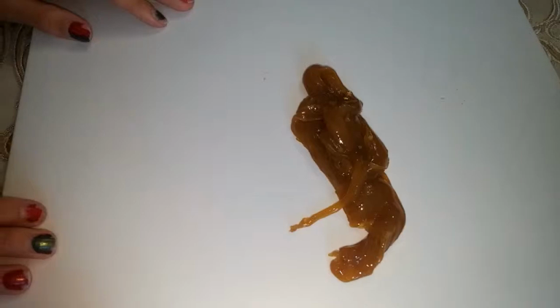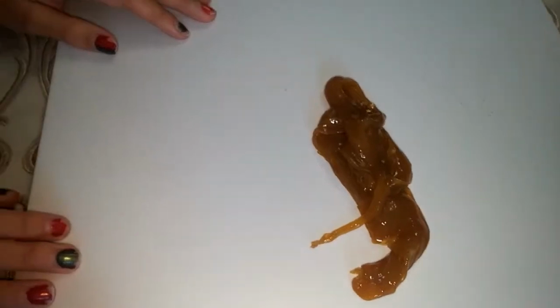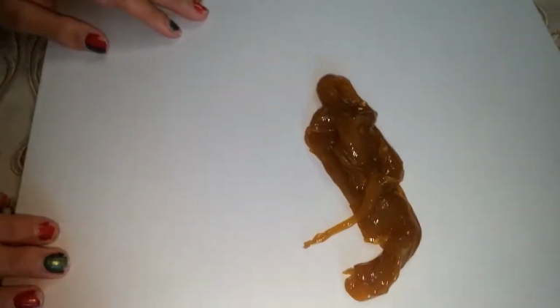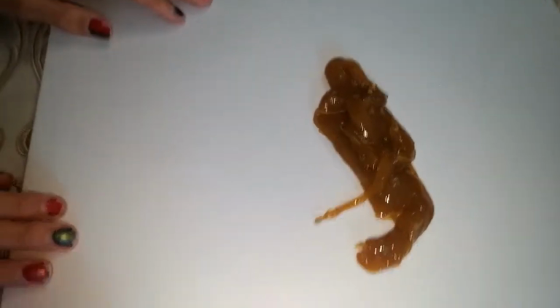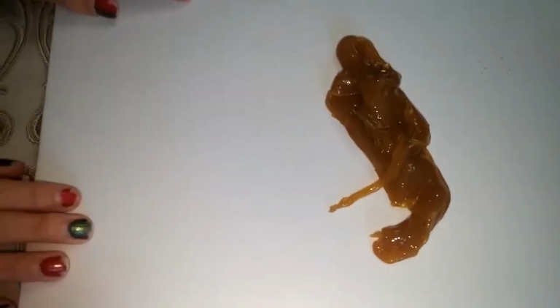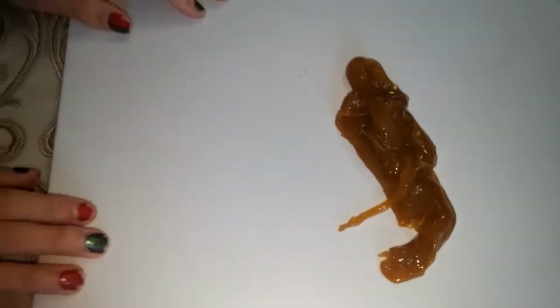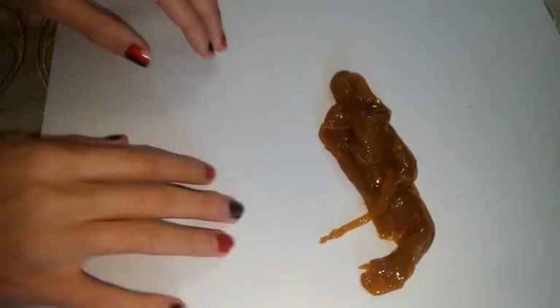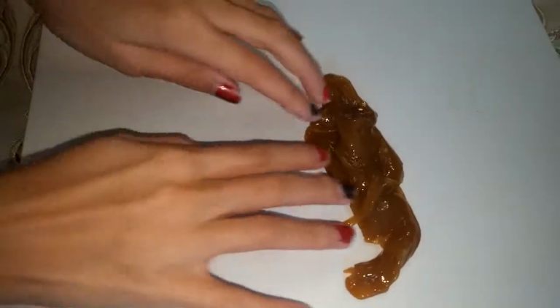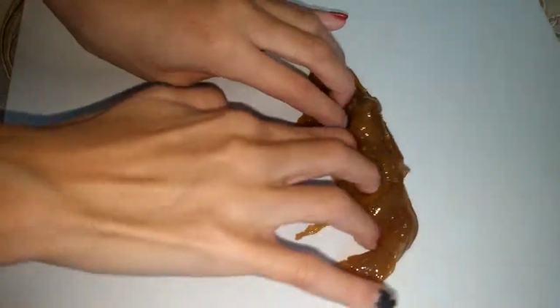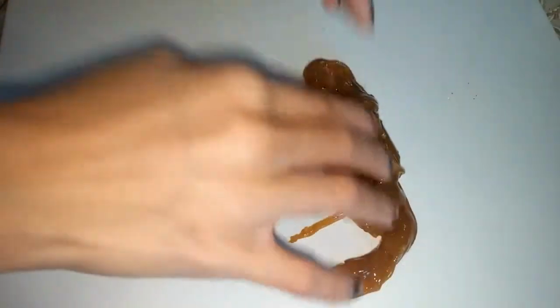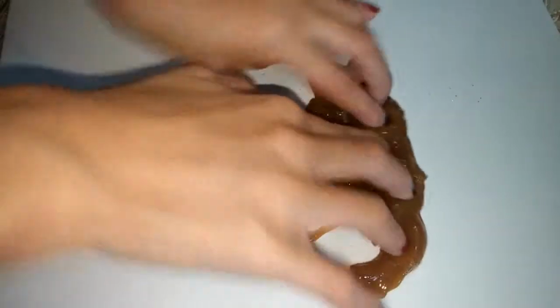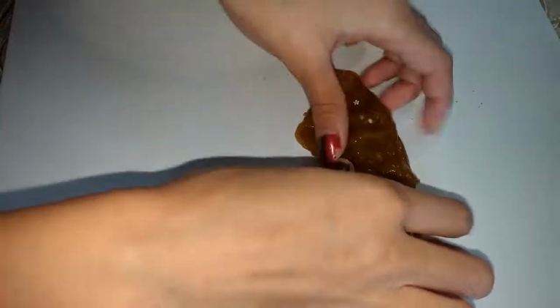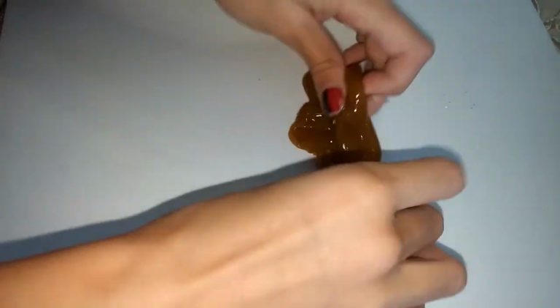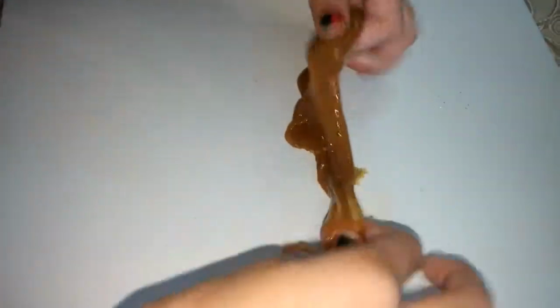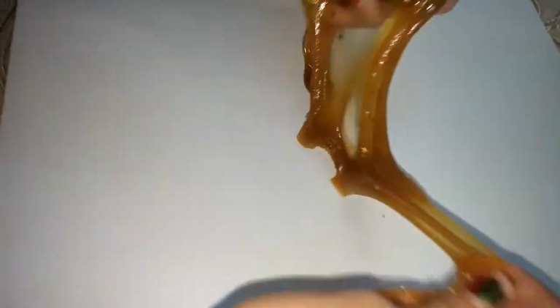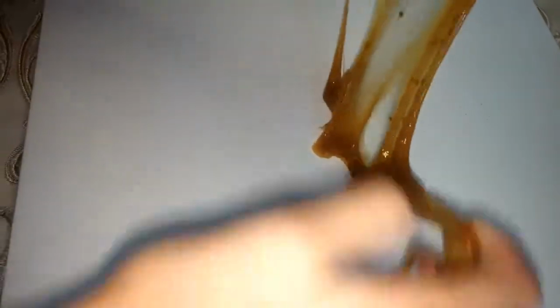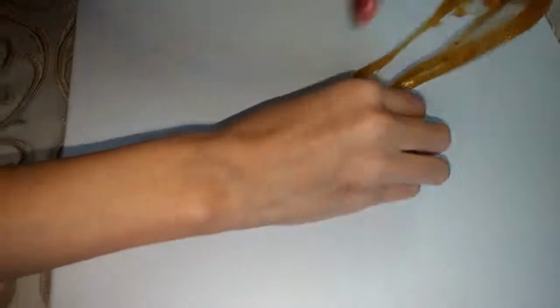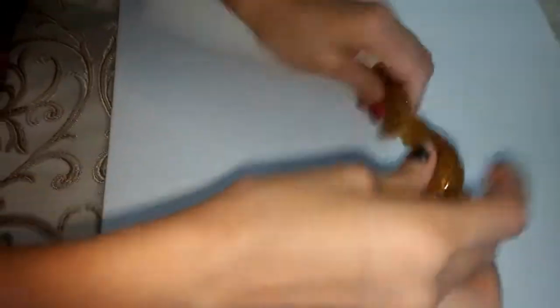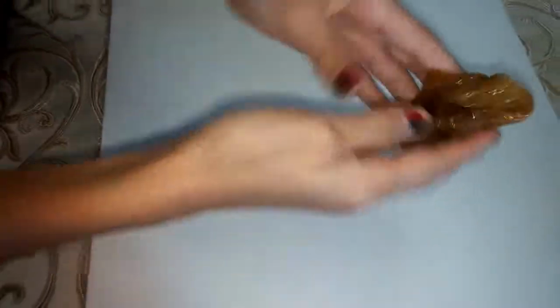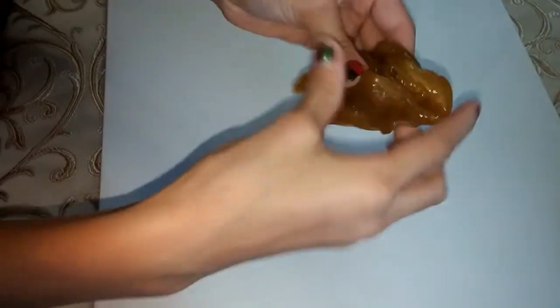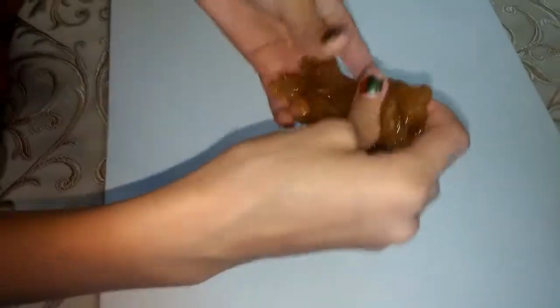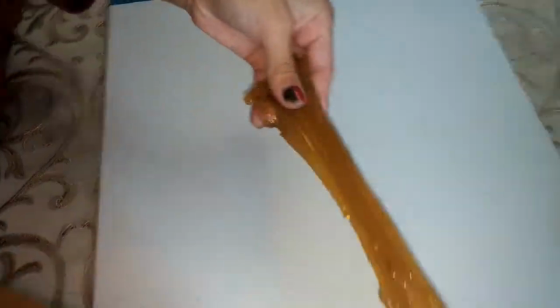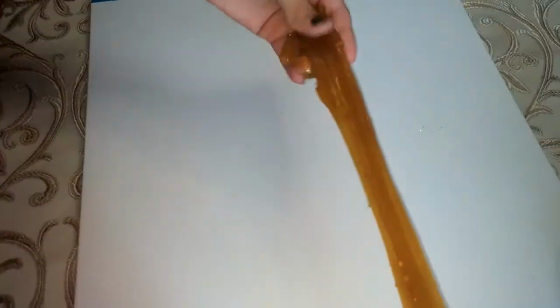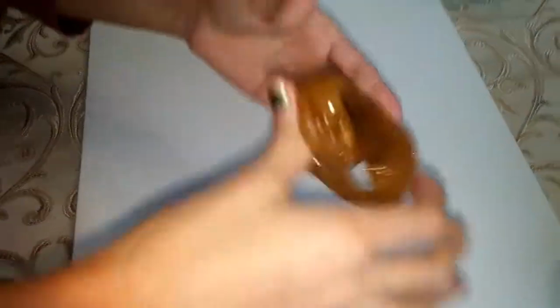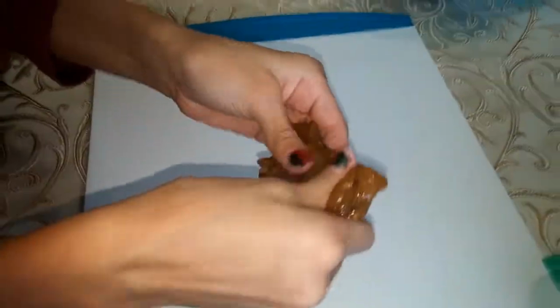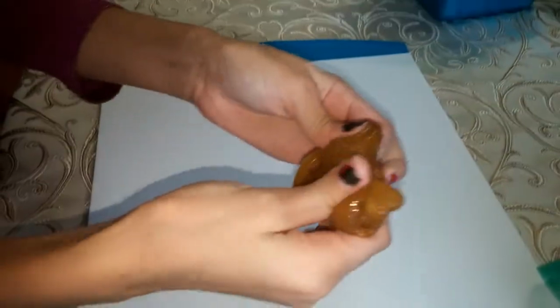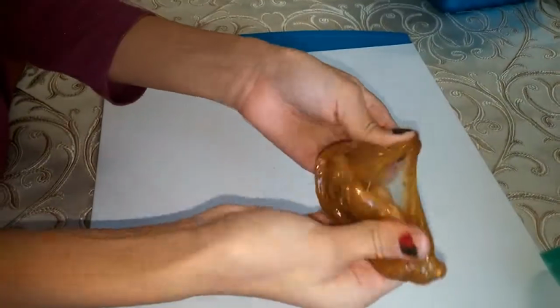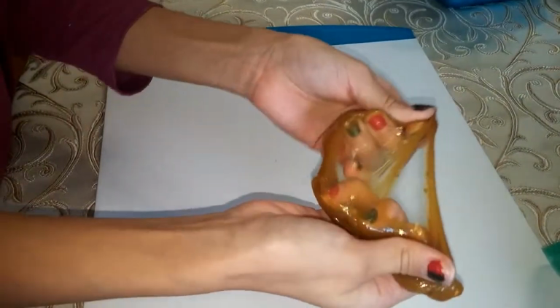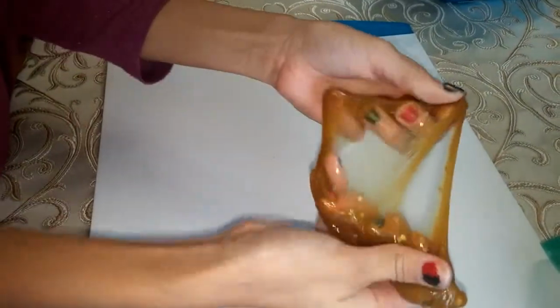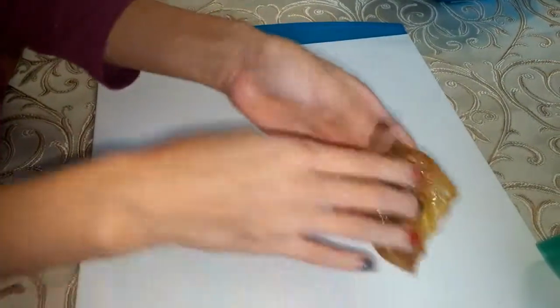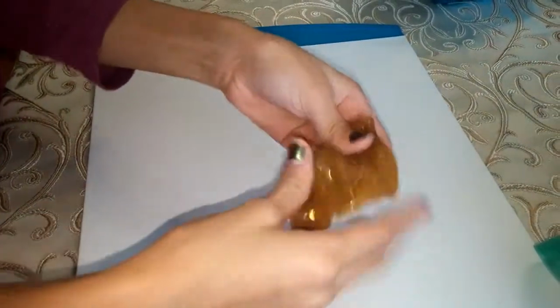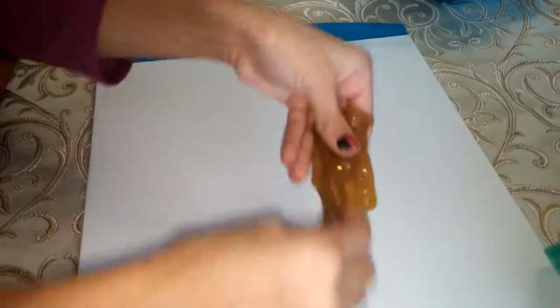Welcome to Discover Zone. Today we're going to do a slime smoothie. This is the fur slime — it's a honey slime. It's a little bit sticky, but it's pretty and there's little gold stars in it.